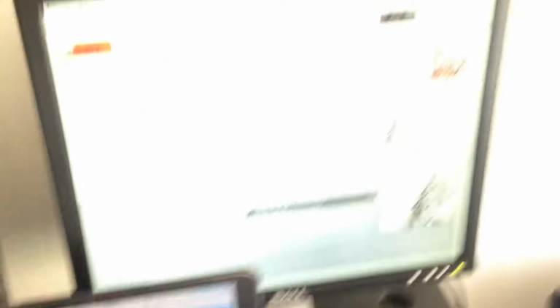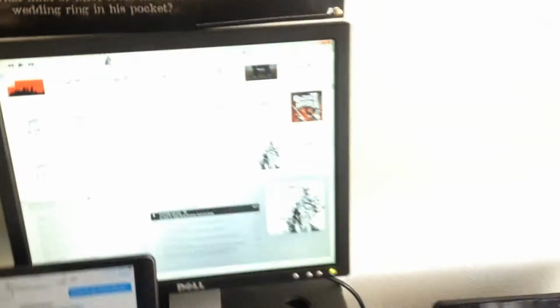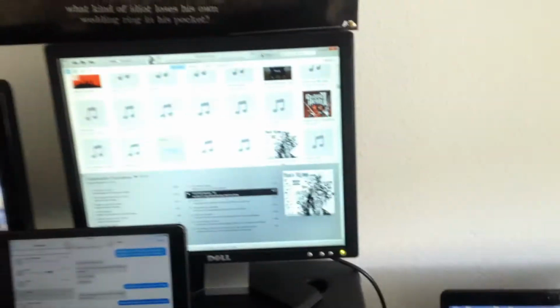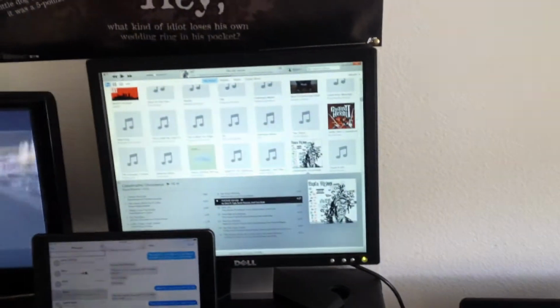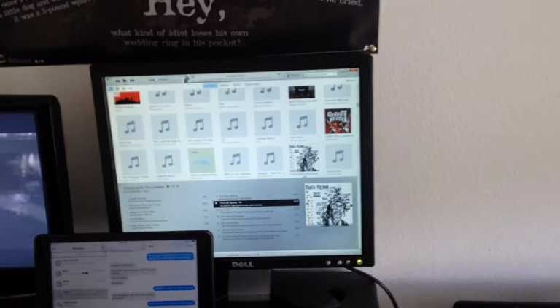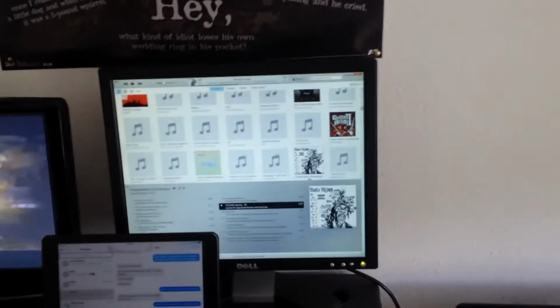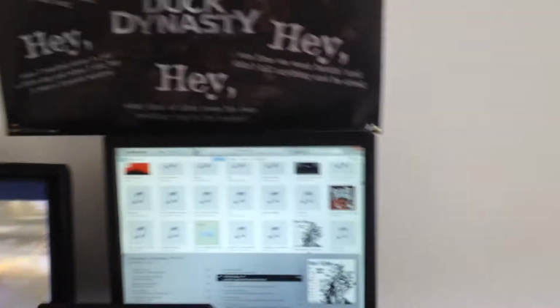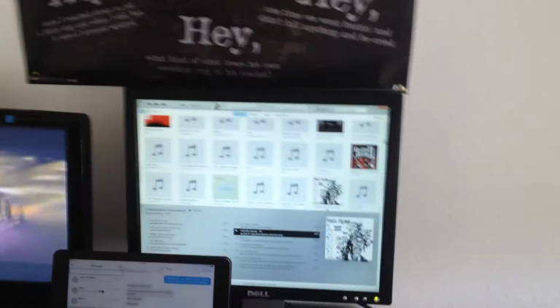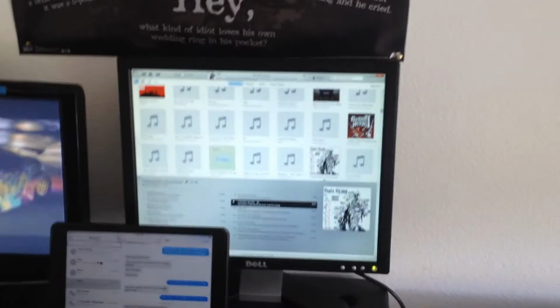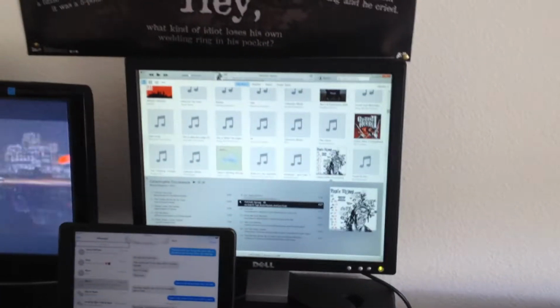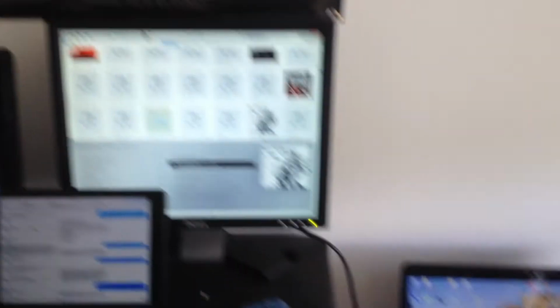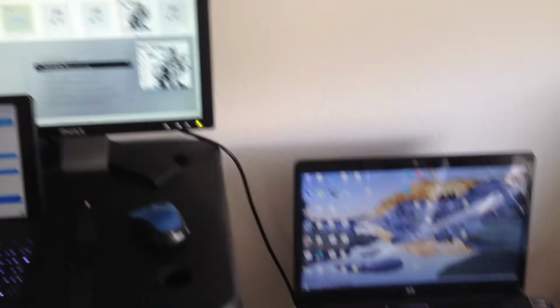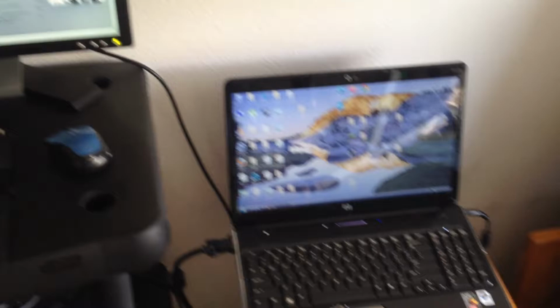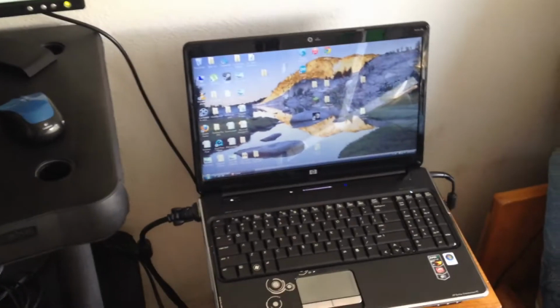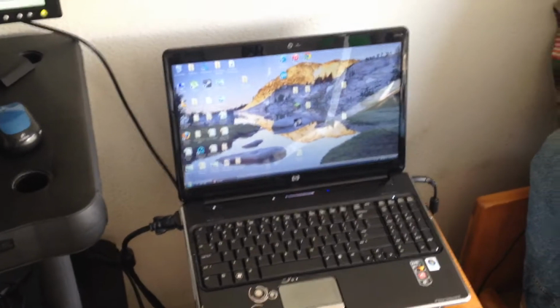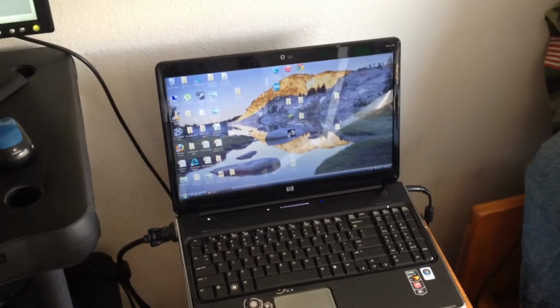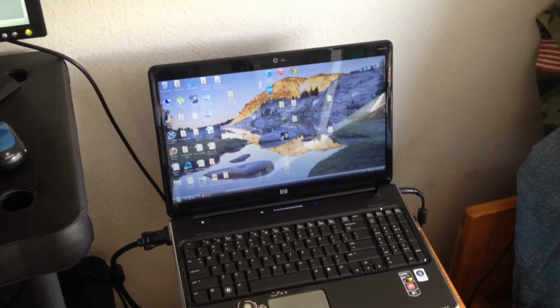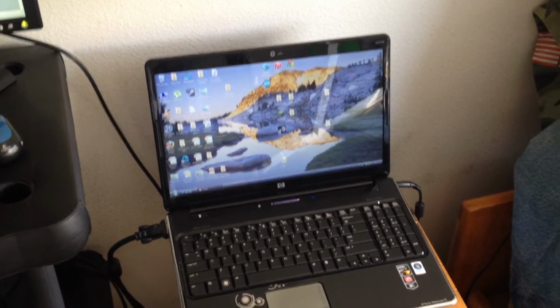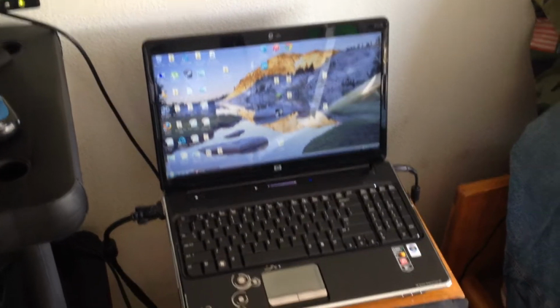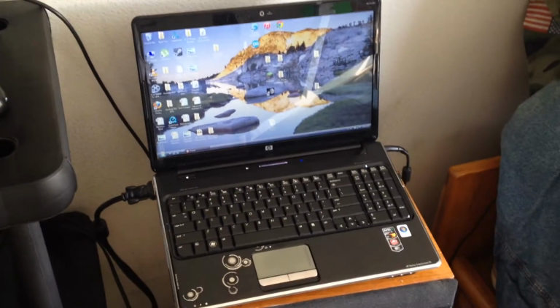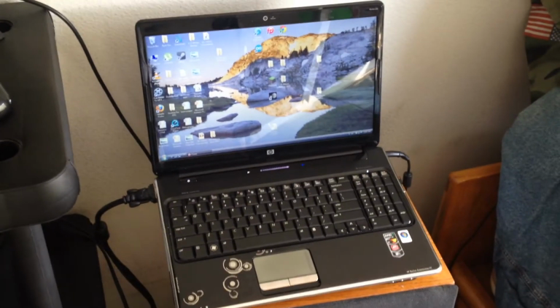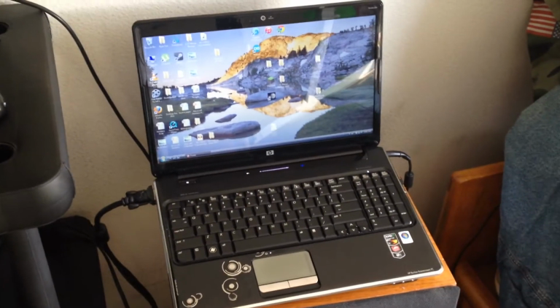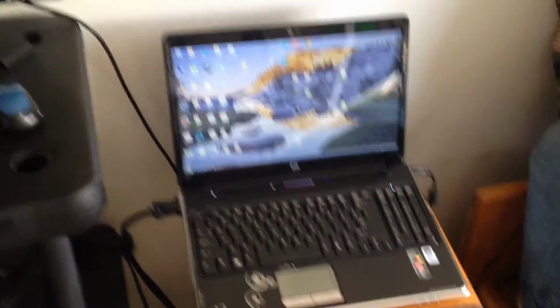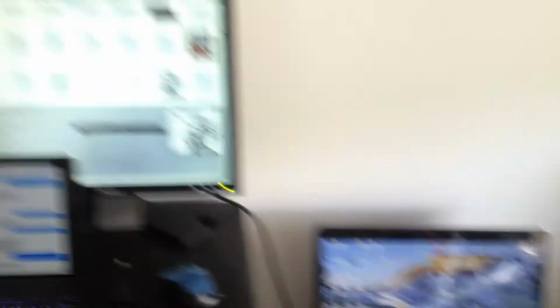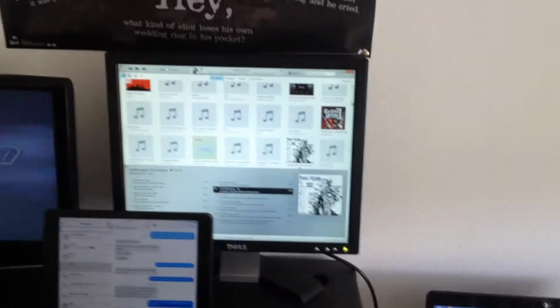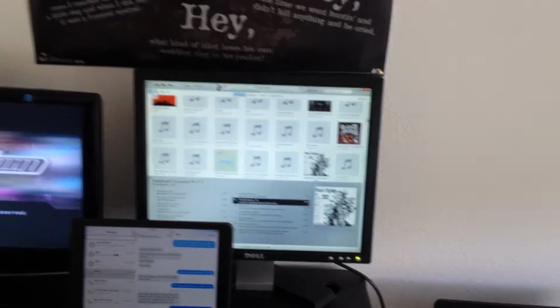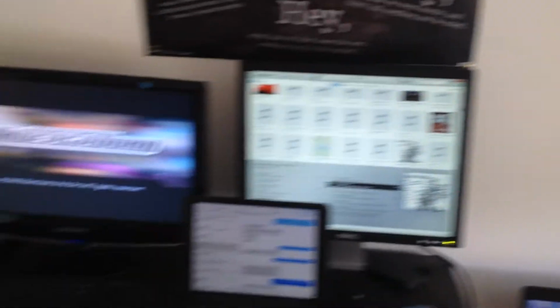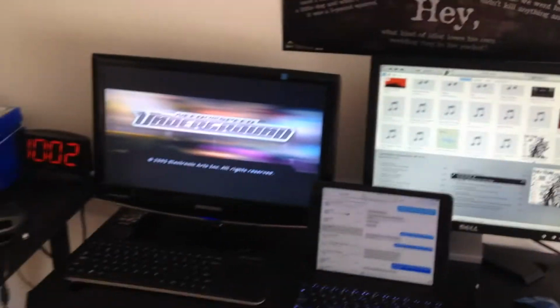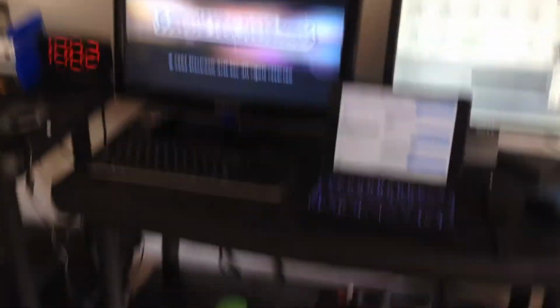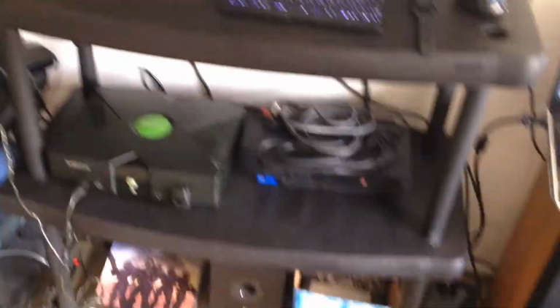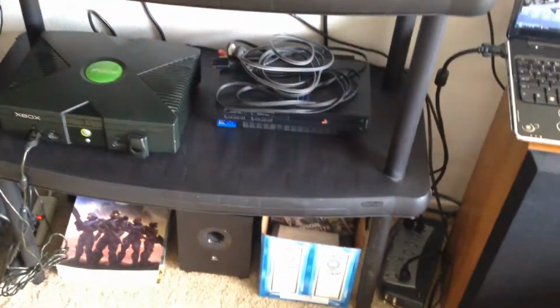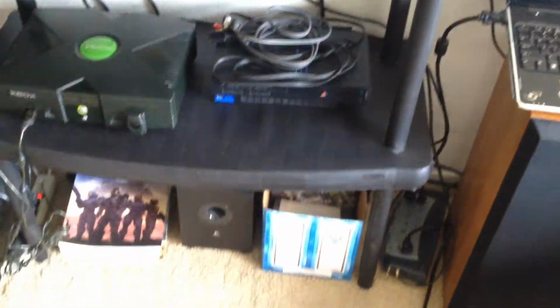I got a cheap TV I picked up for $5 at a garage sale and I use it as my dual screen for my laptop — a shitty HP laptop. Nothing special, but it definitely helps having my computer right next to me.